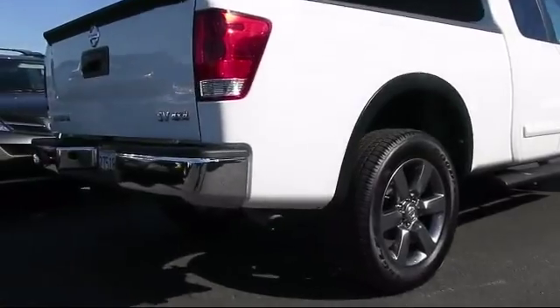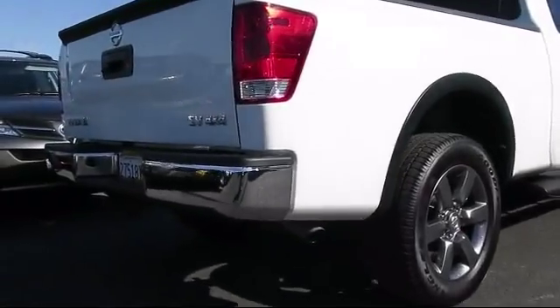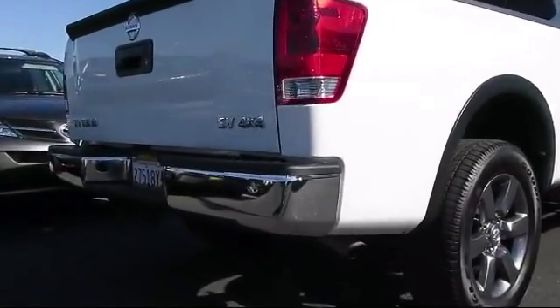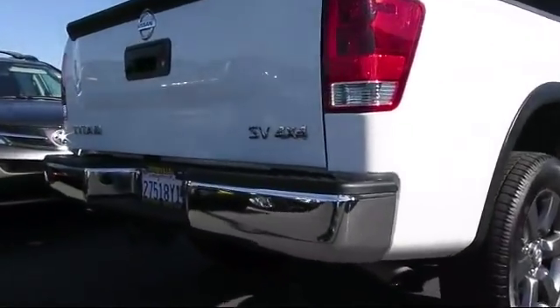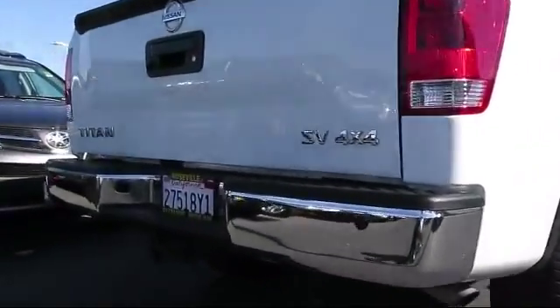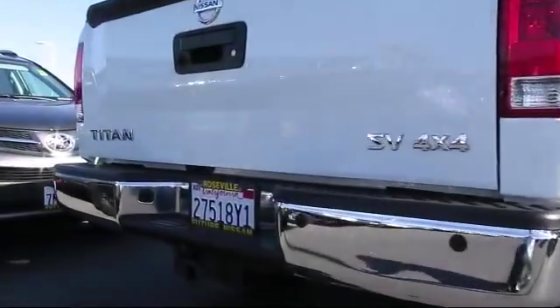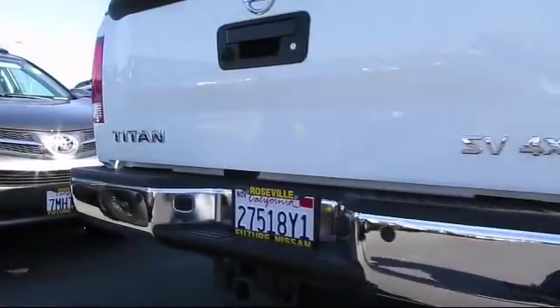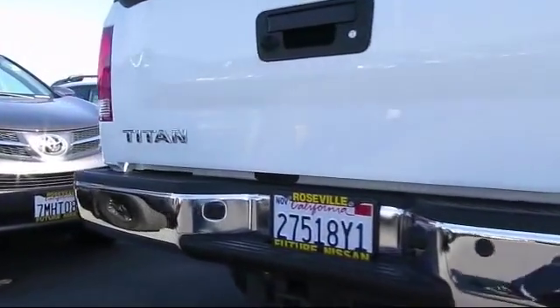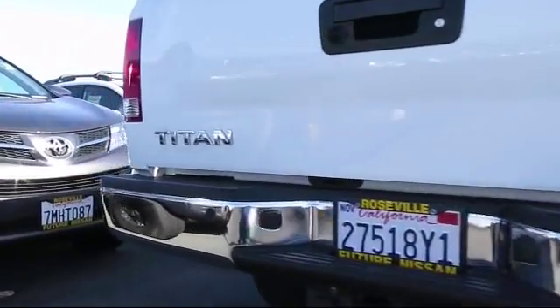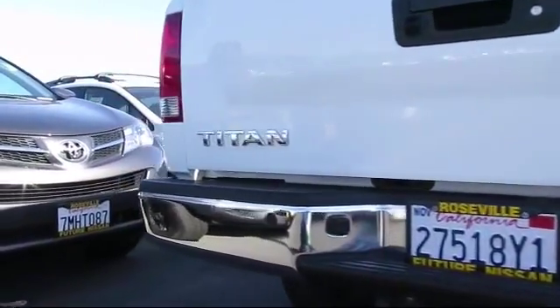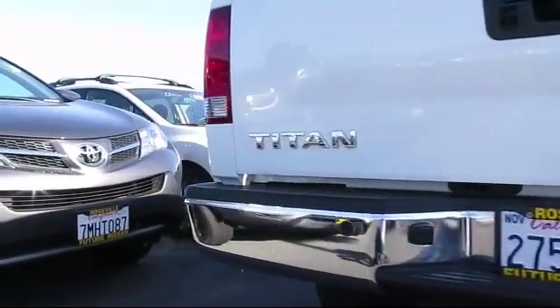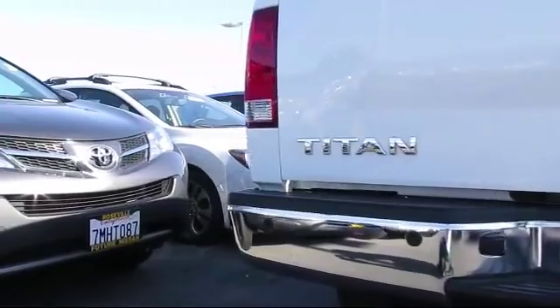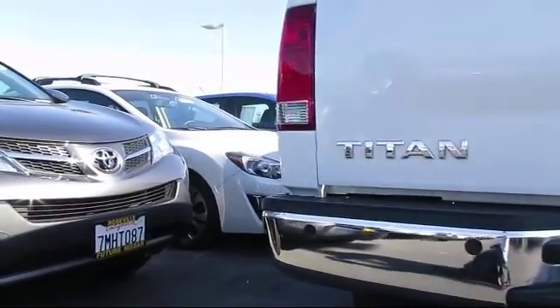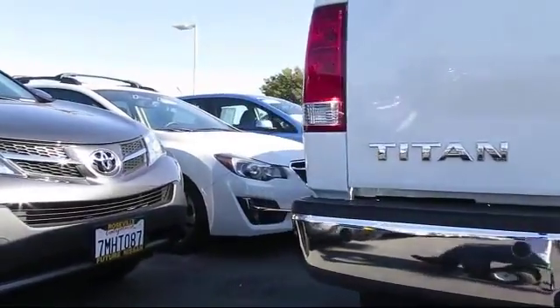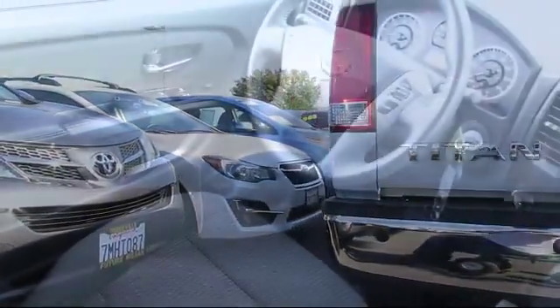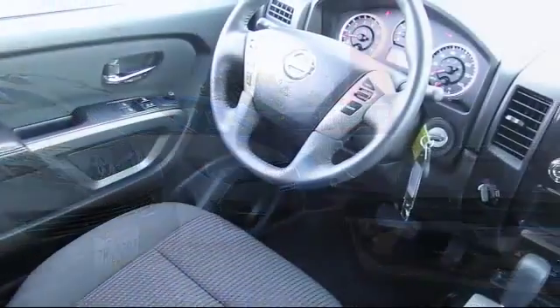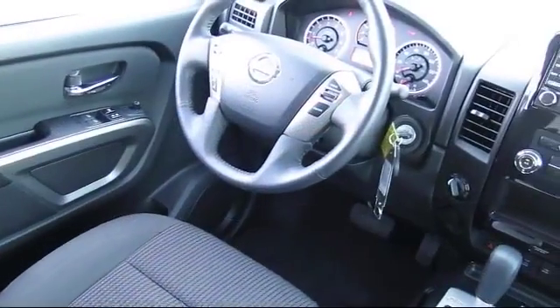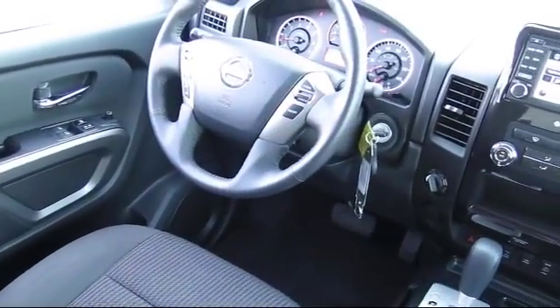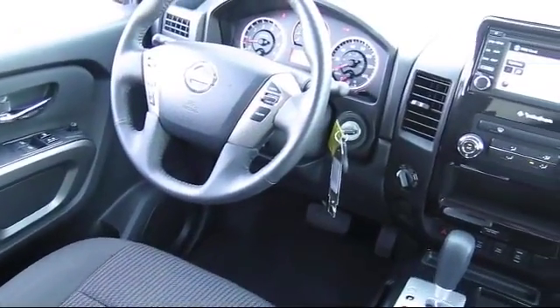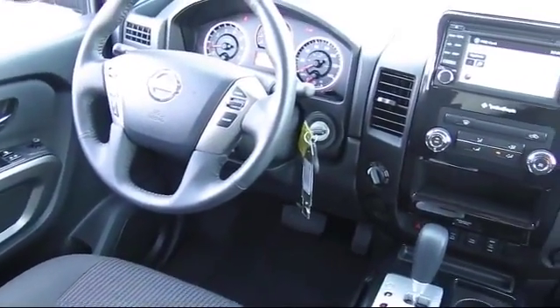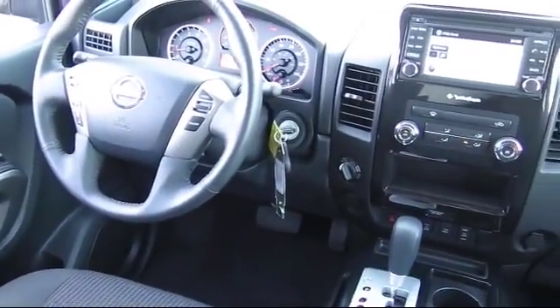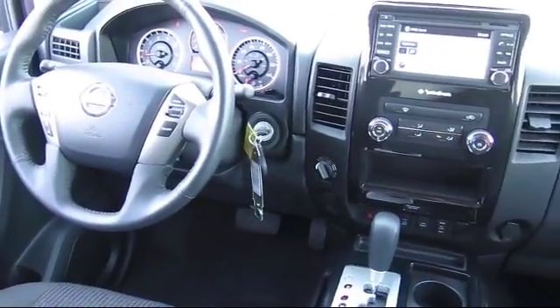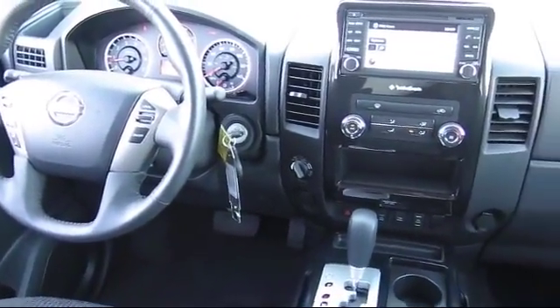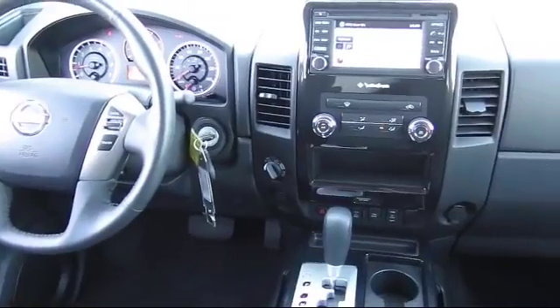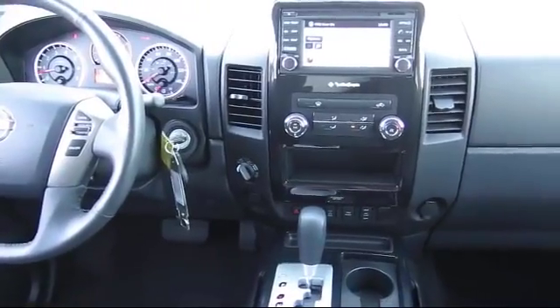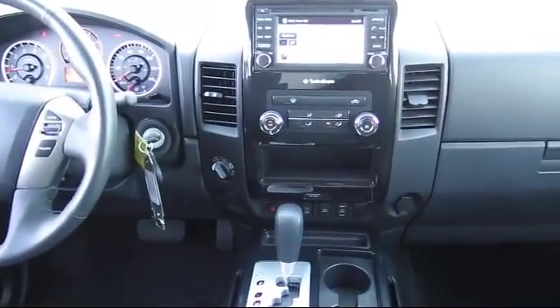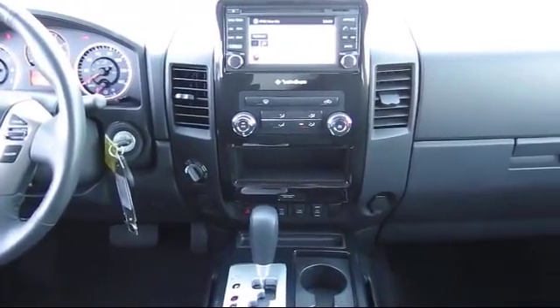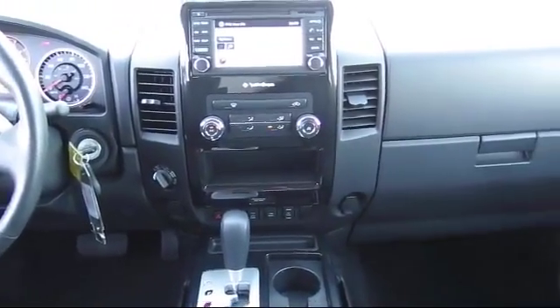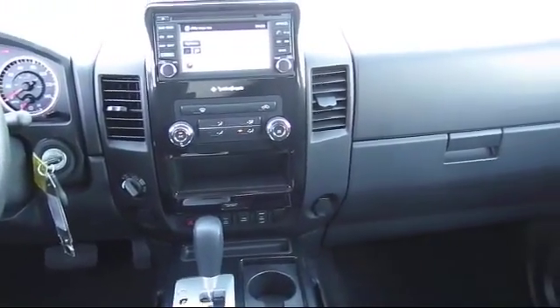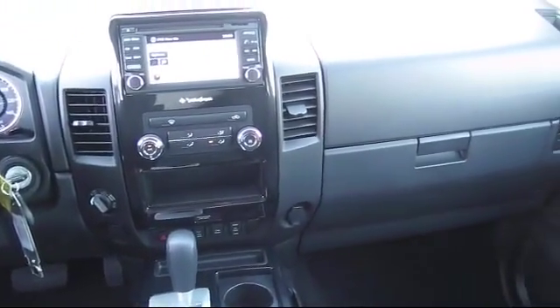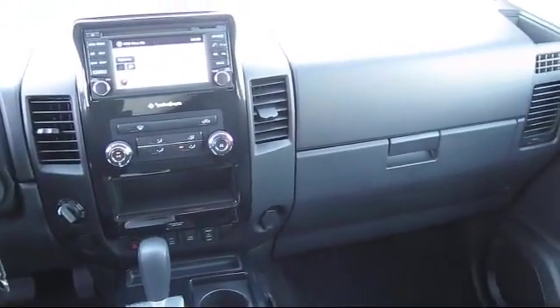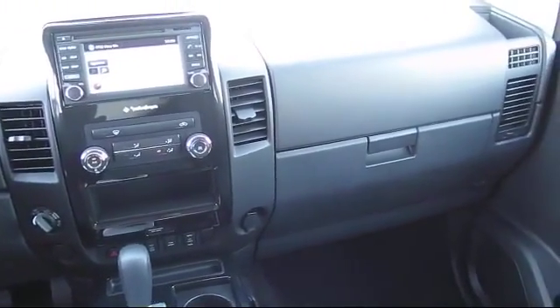Every Nissan certified pre-owned vehicle must pass our rigorous 150-point inspection. And every Nissan certified pre-owned vehicle is backed by Nissan with a 7-year, 100,000-mile limited warranty from the original purchase date.